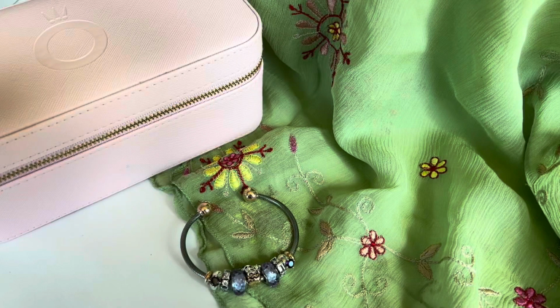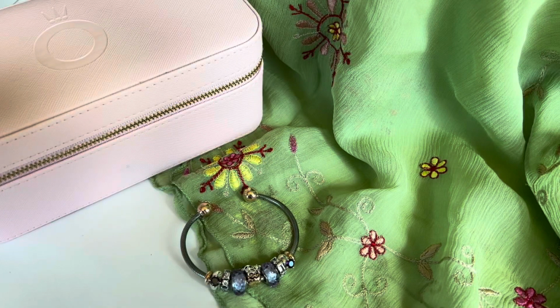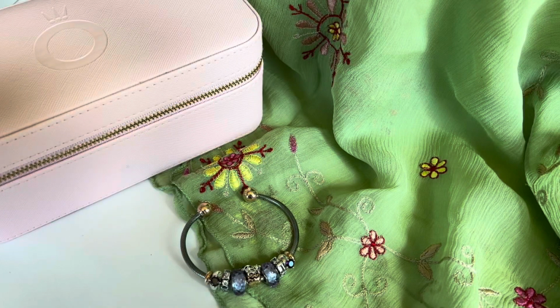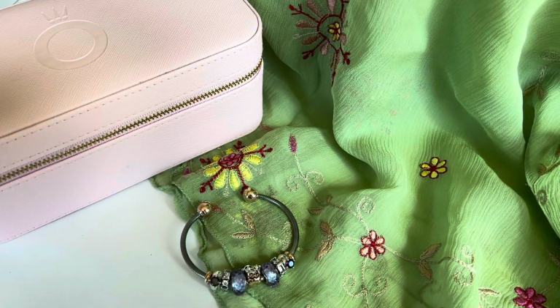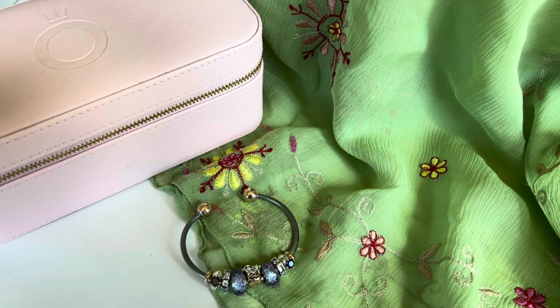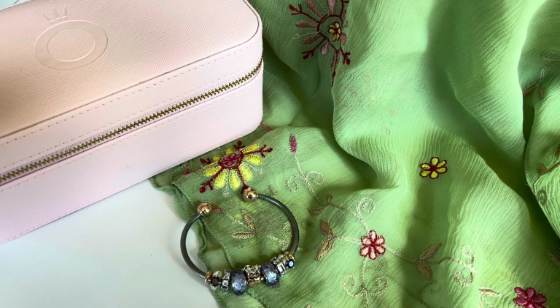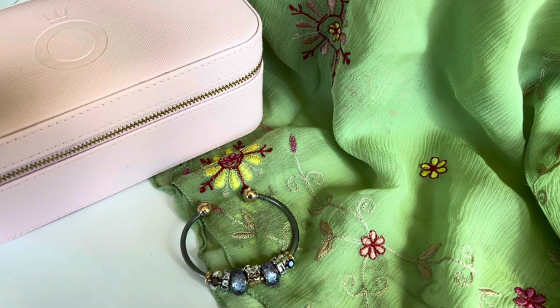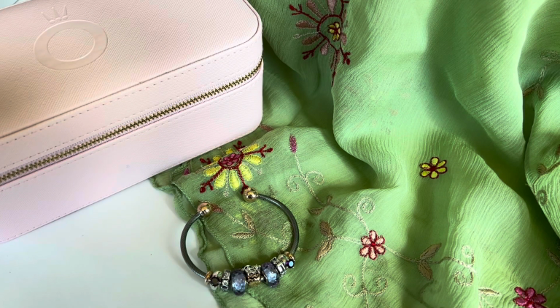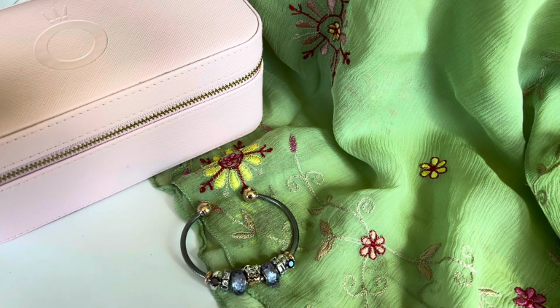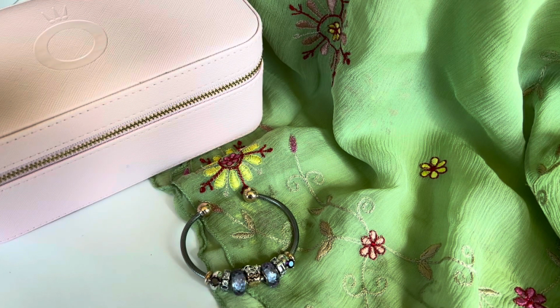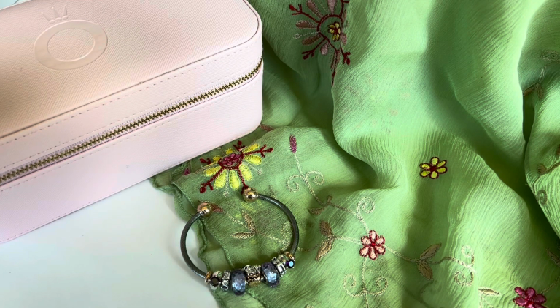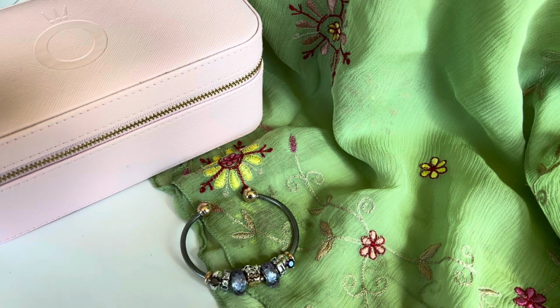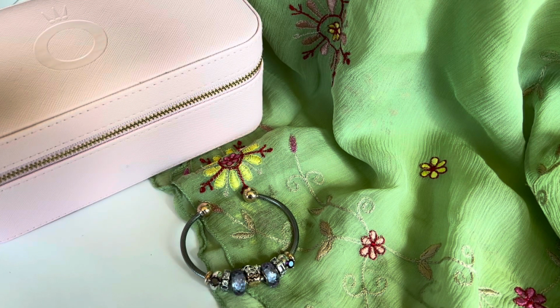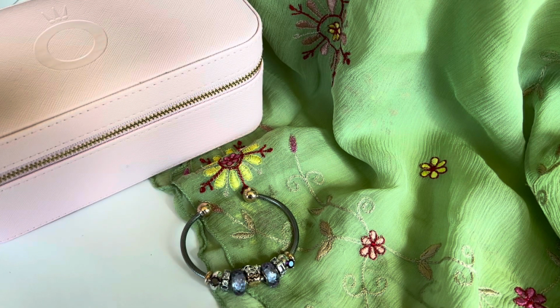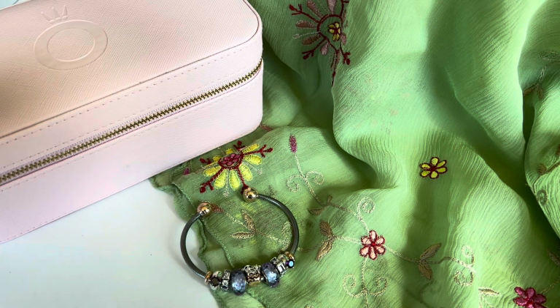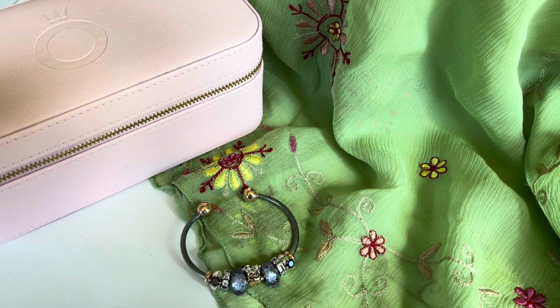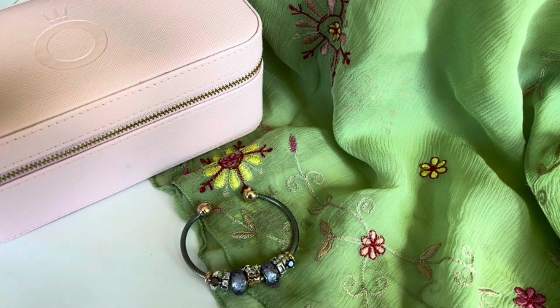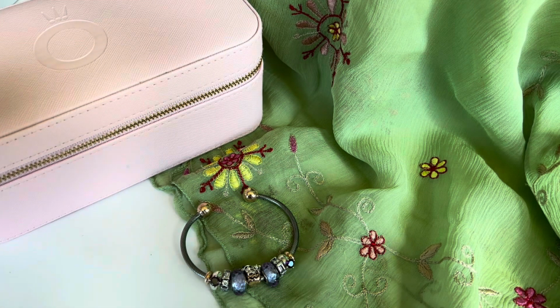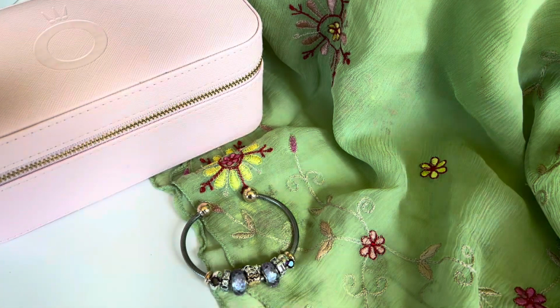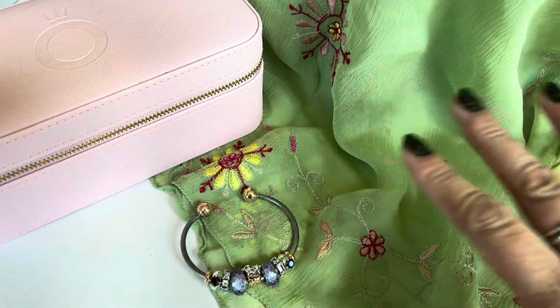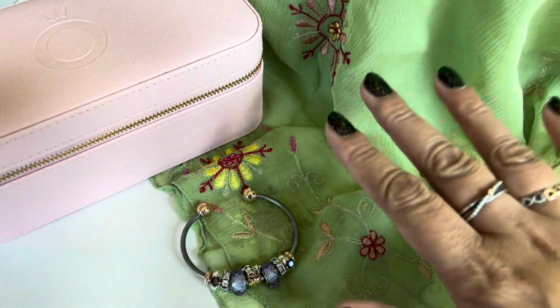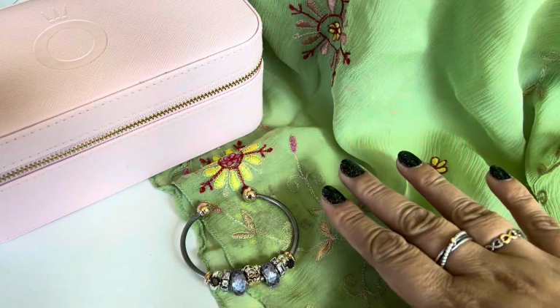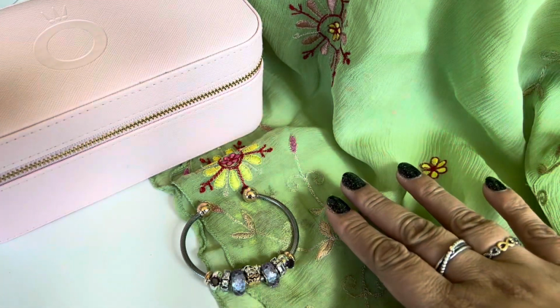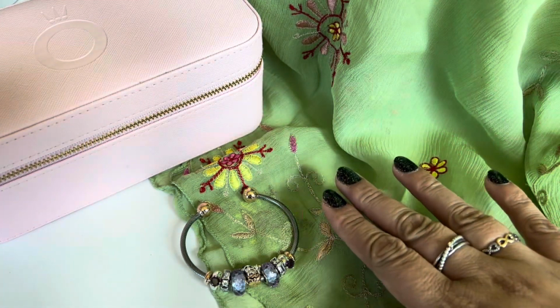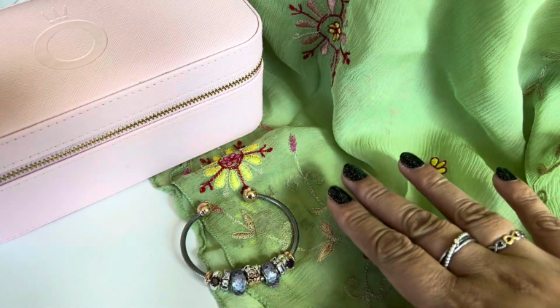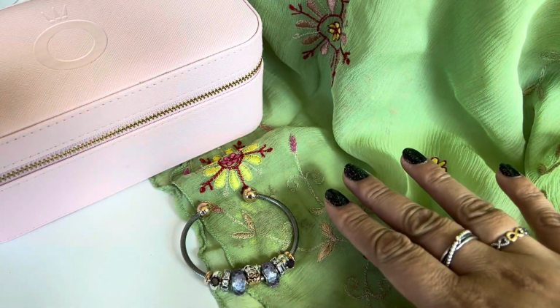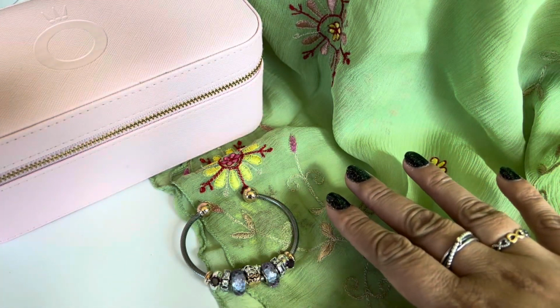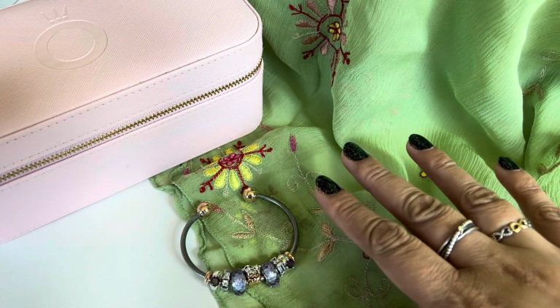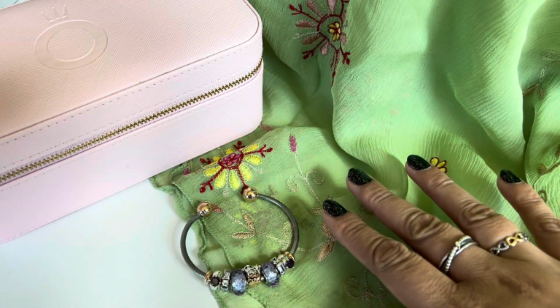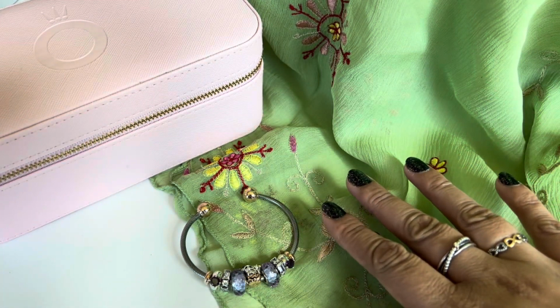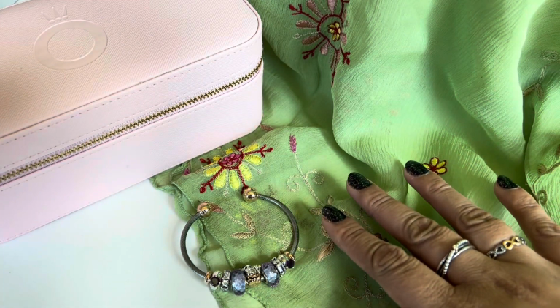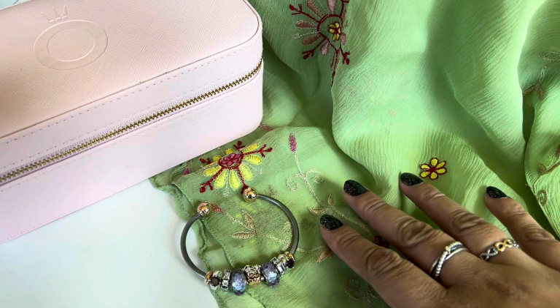Hi everyone! Welcome to my channel. My name is Ali. I hope you're all doing well and are staying safe. Today I want to share a few Pandora designs with all of you.